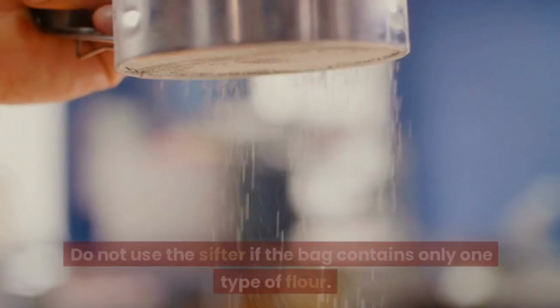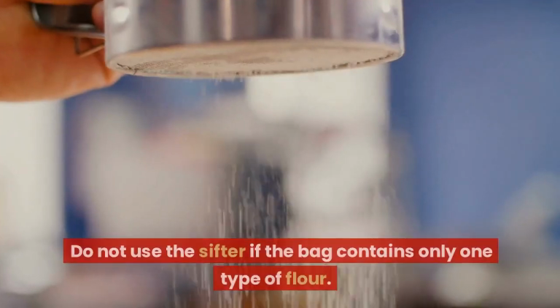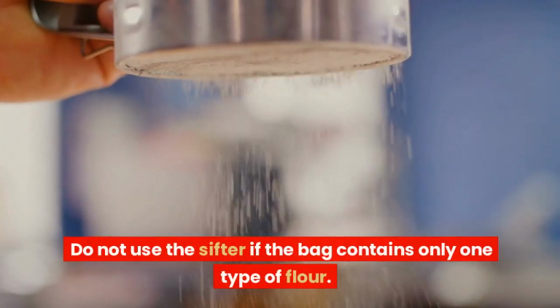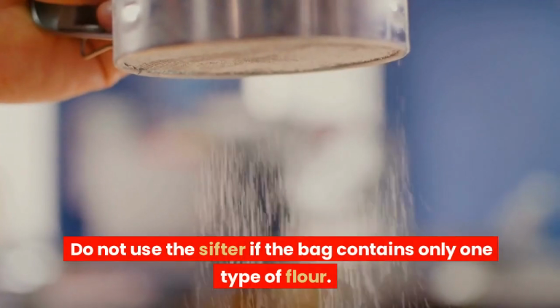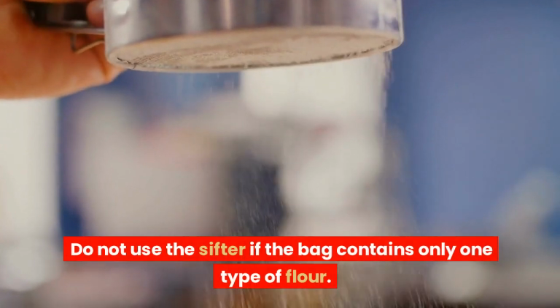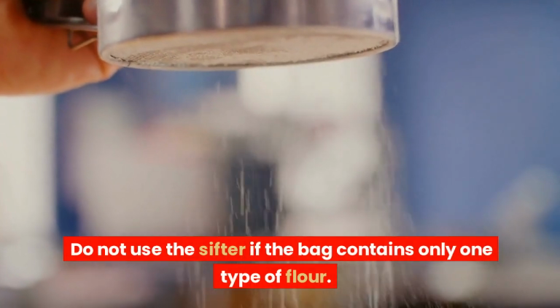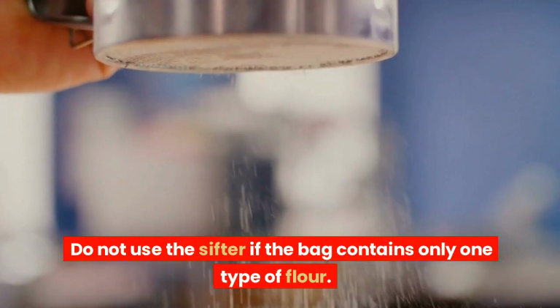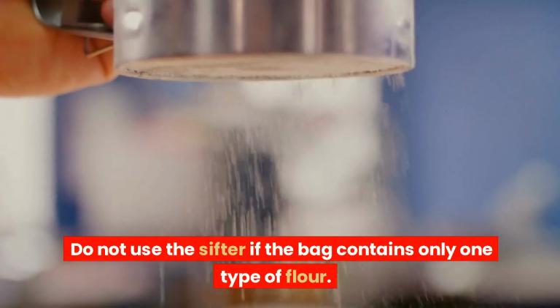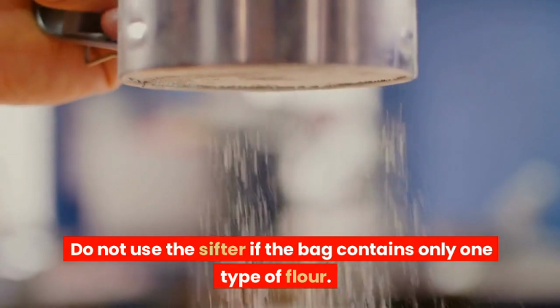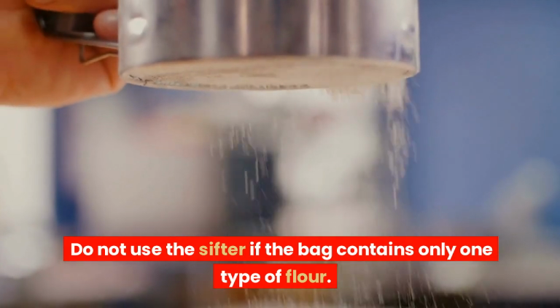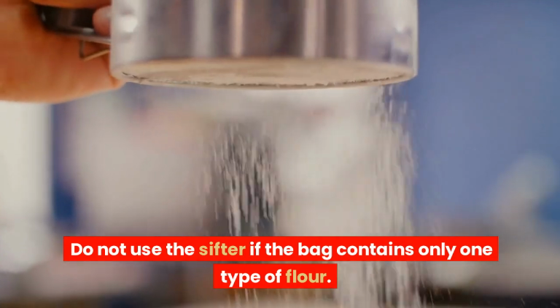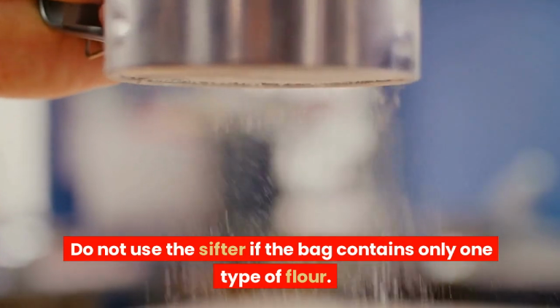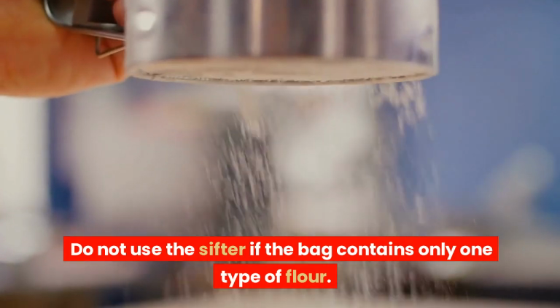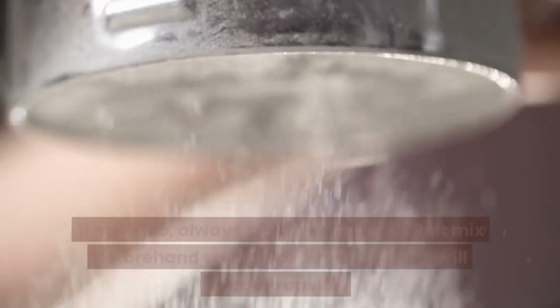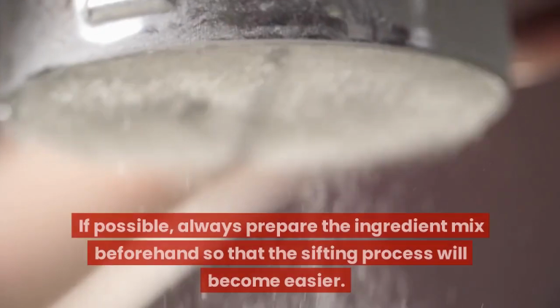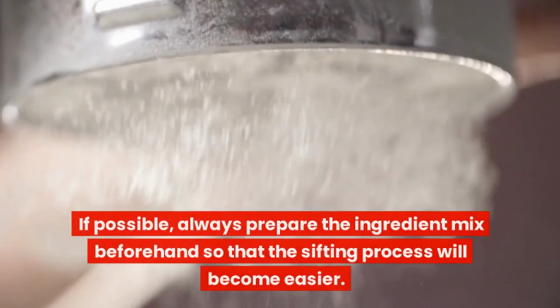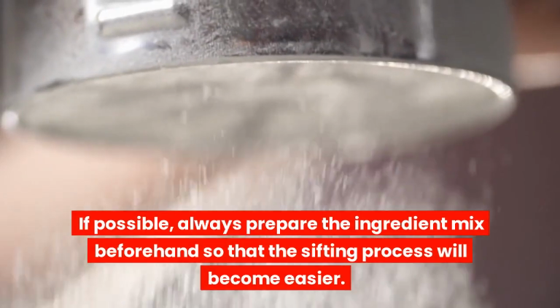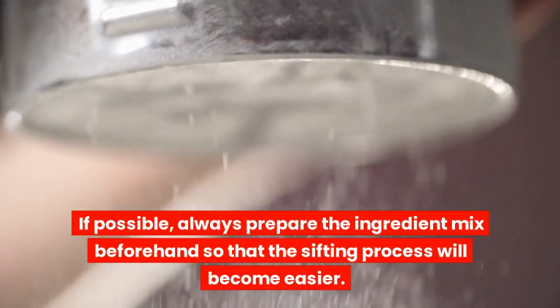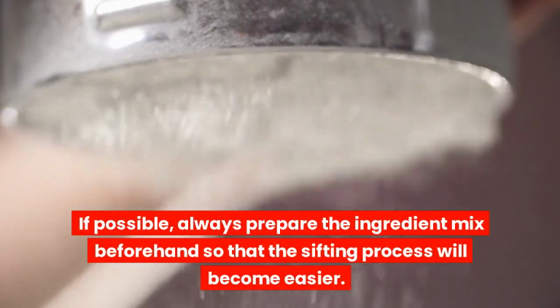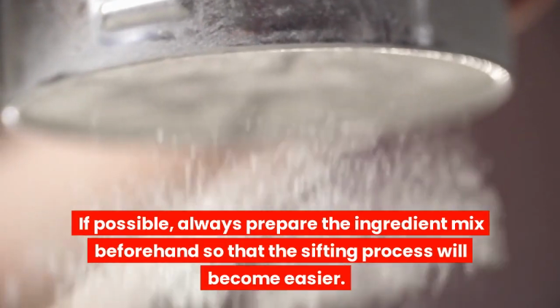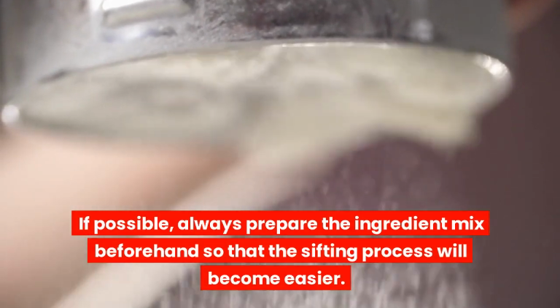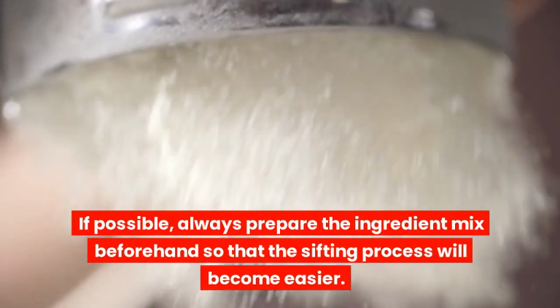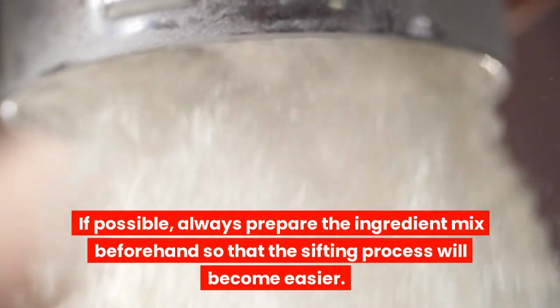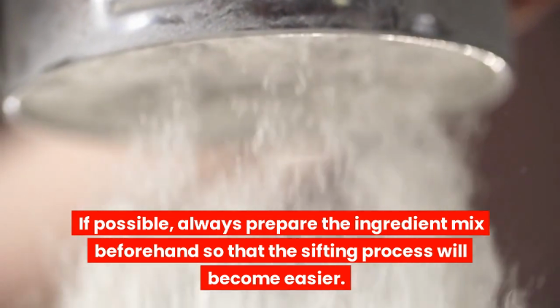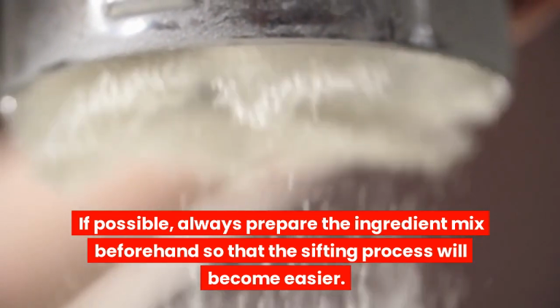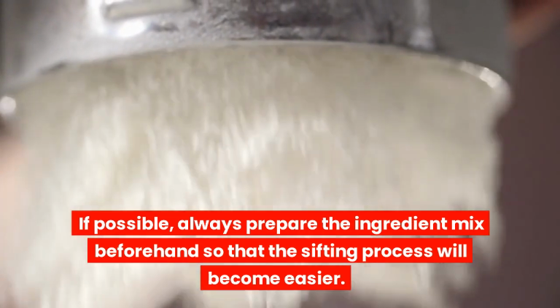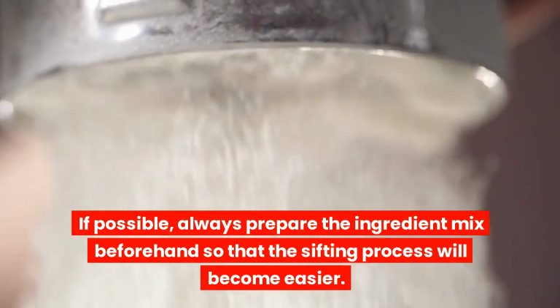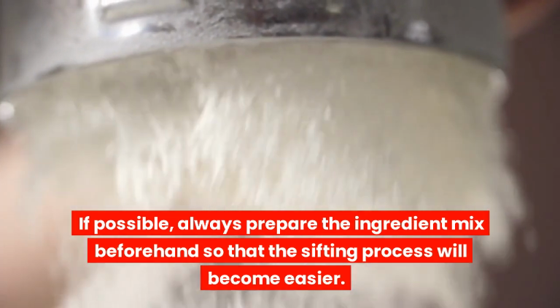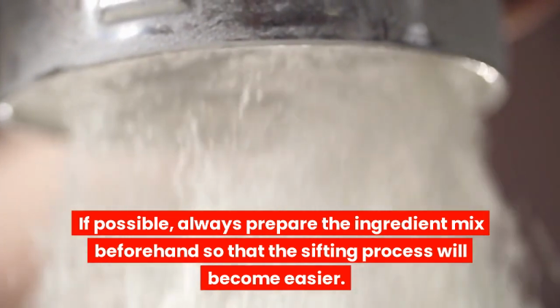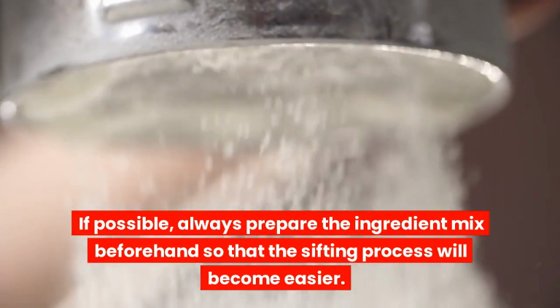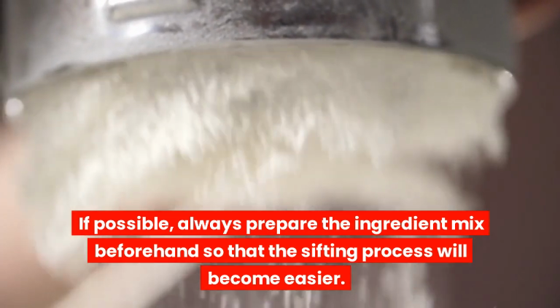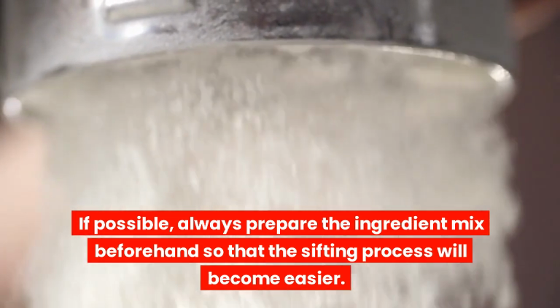Do not use the sifter if the bag contains only one type of flour. If possible, always prepare the ingredient mix beforehand so that the sifting process will become easier.